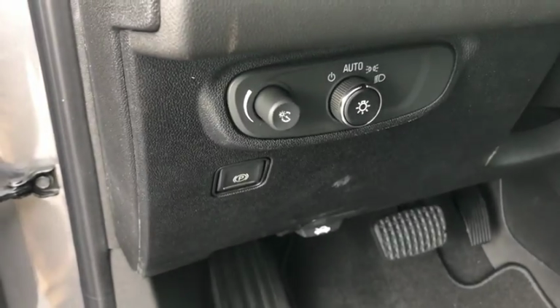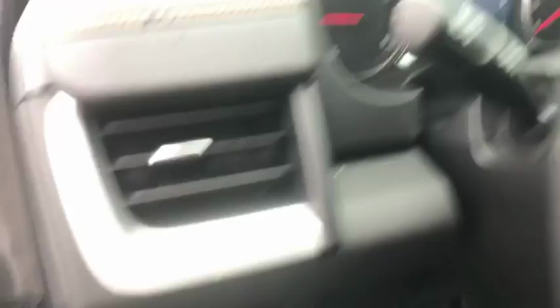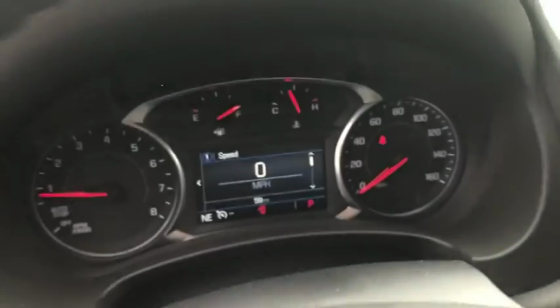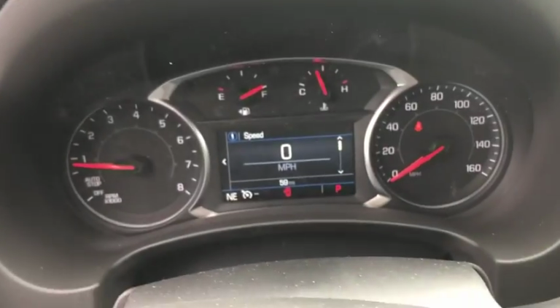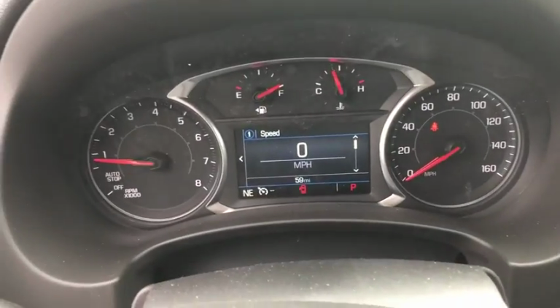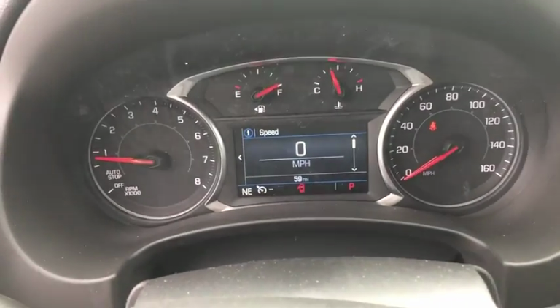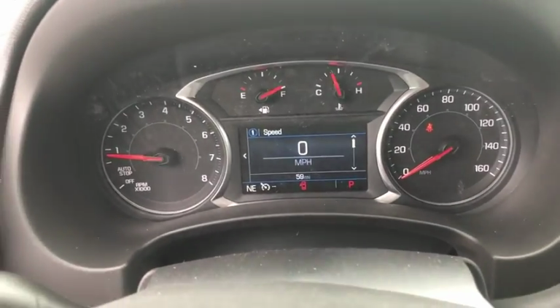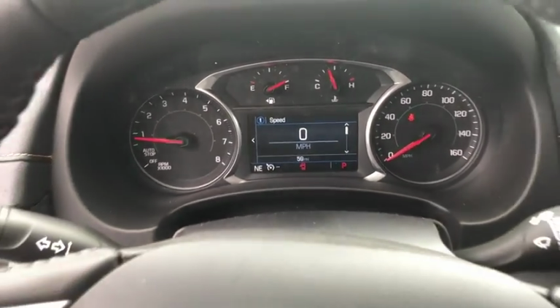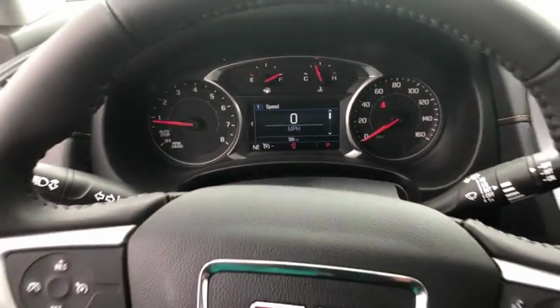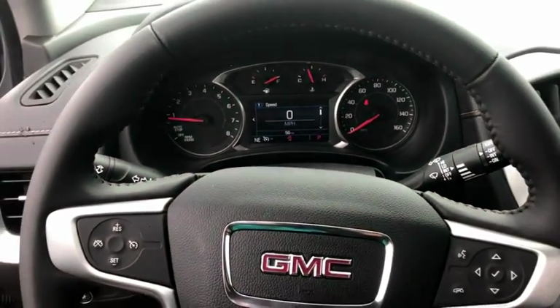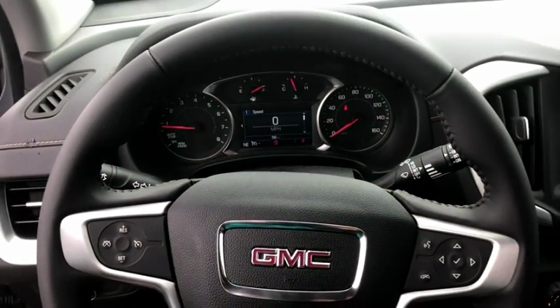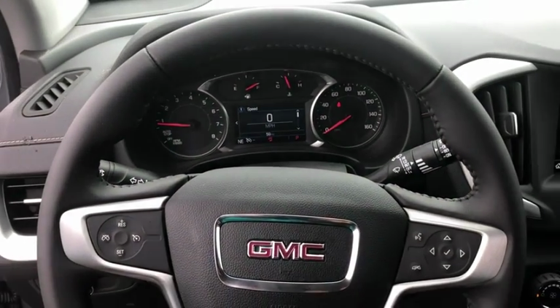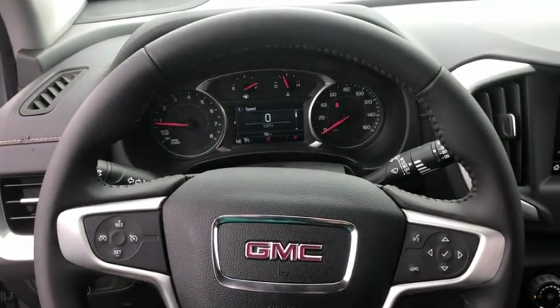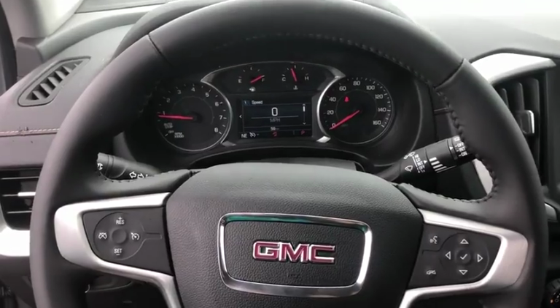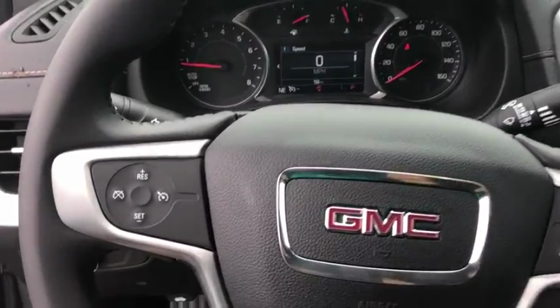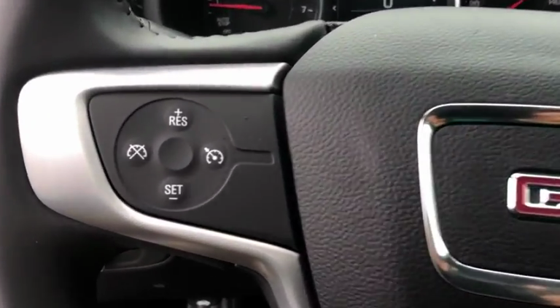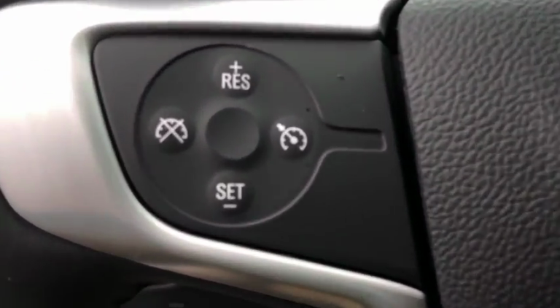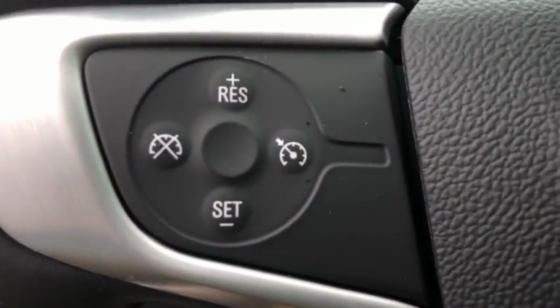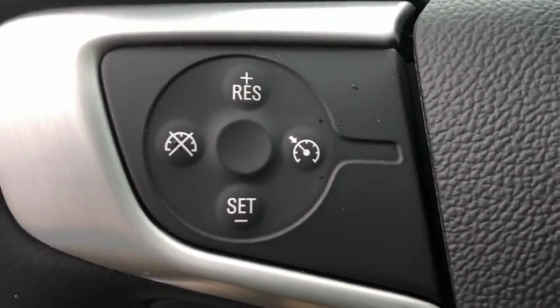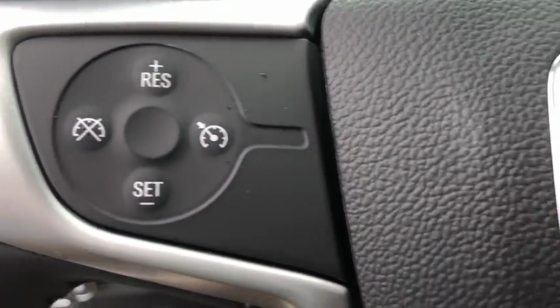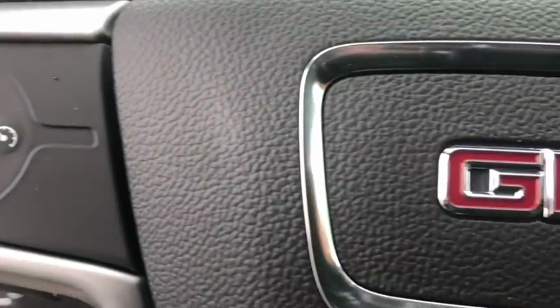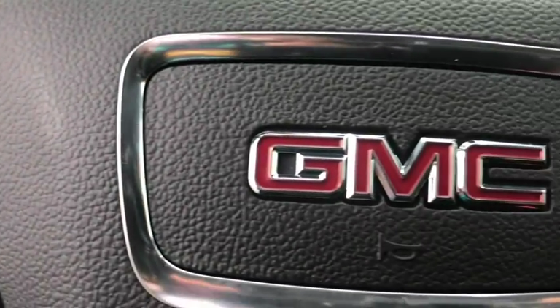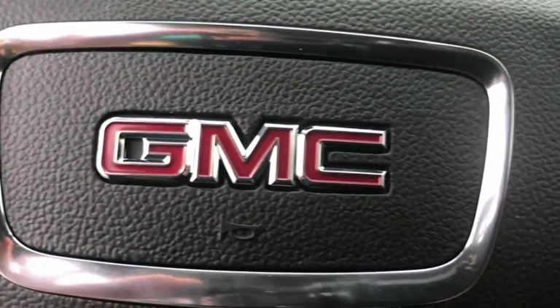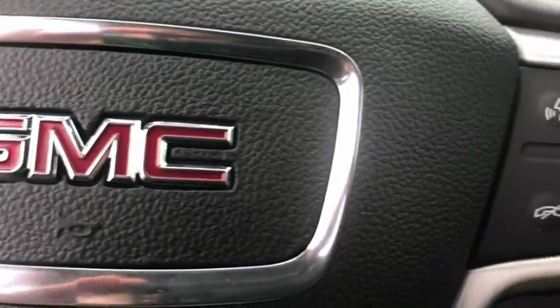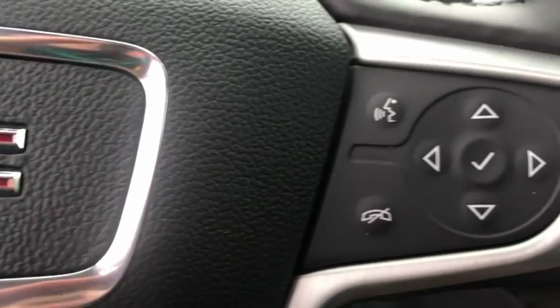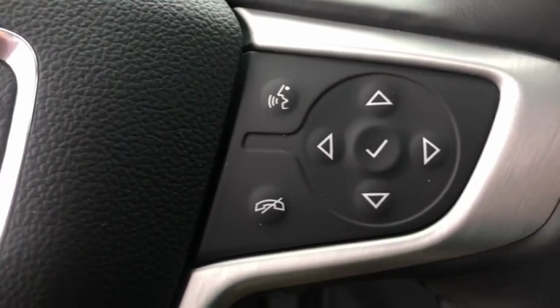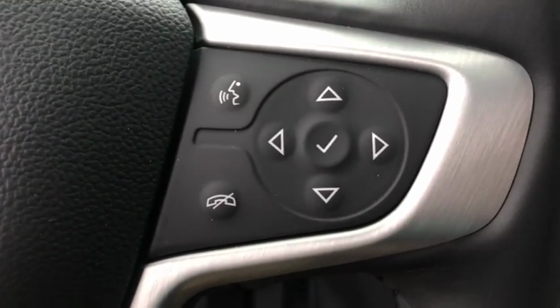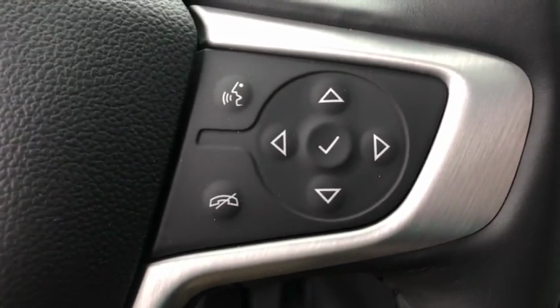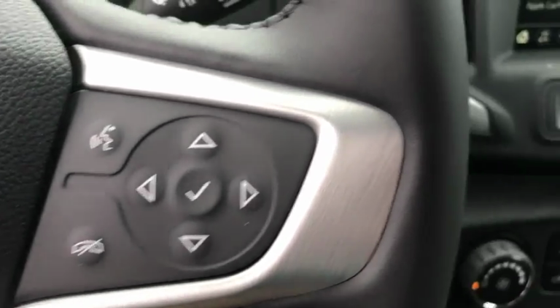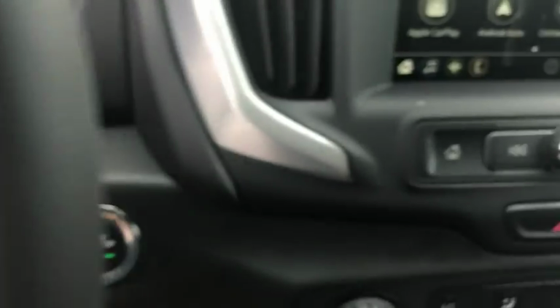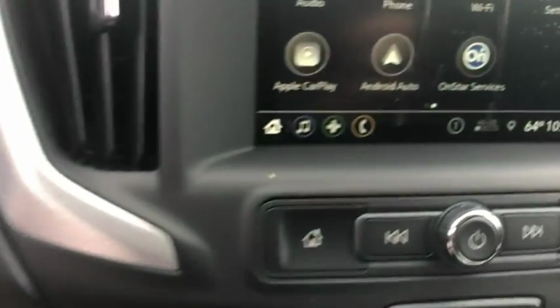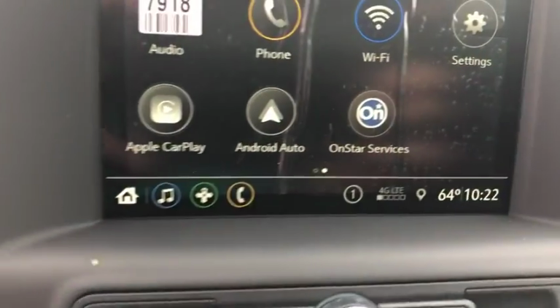Here are some of this vehicle's great options: all-wheel drive, backup camera, keyless entry, stability control, traction control, anti-lock braking system, steering wheel audio controls, leather-wrapped steering wheel, Bluetooth, keyless start, and cruise control.